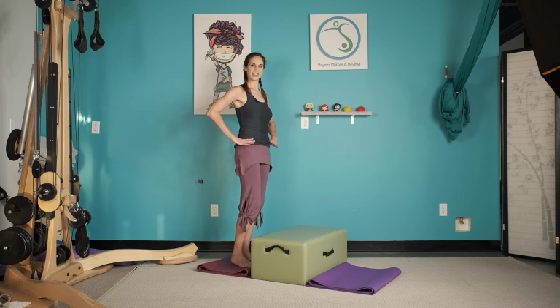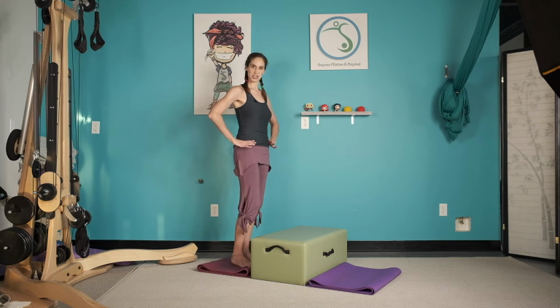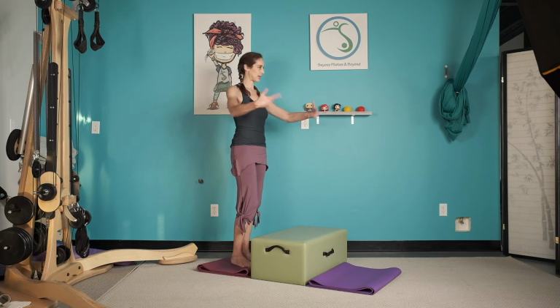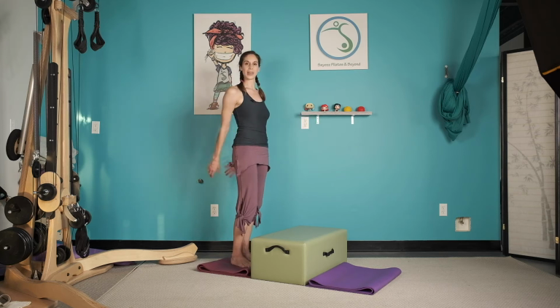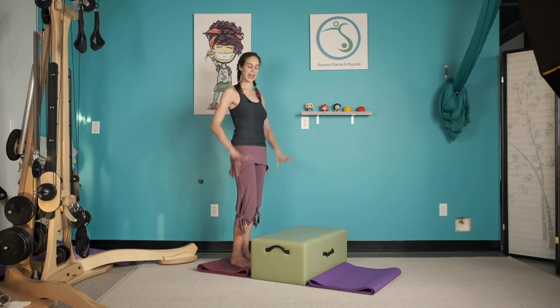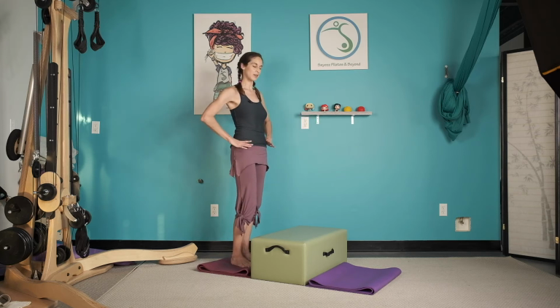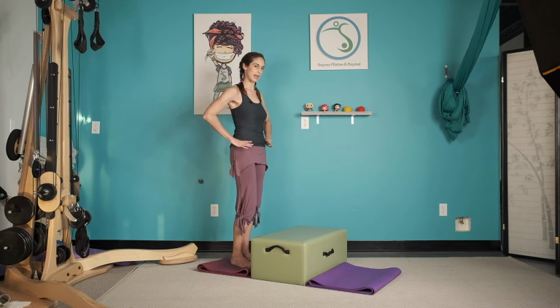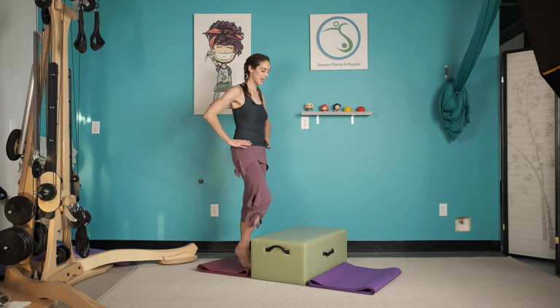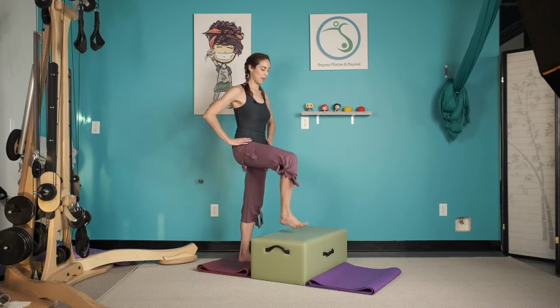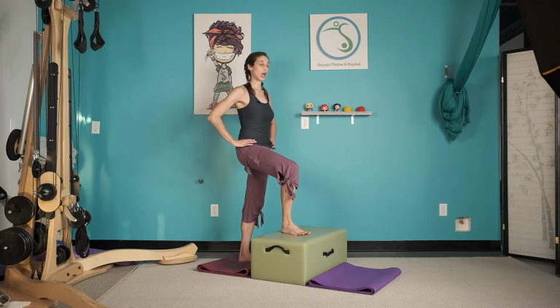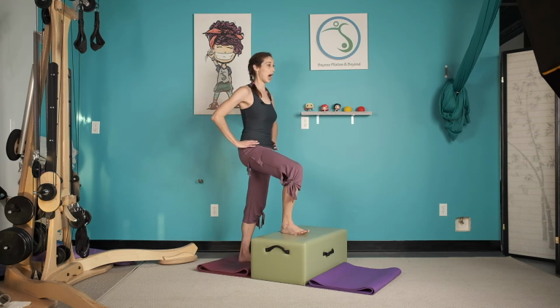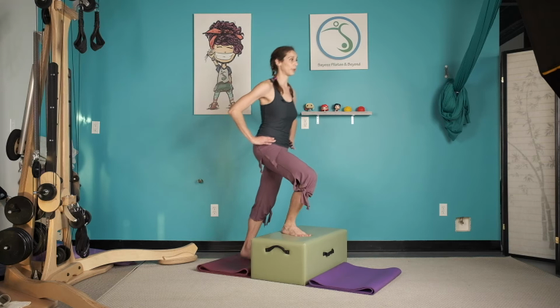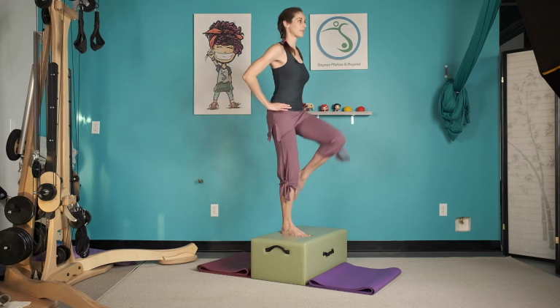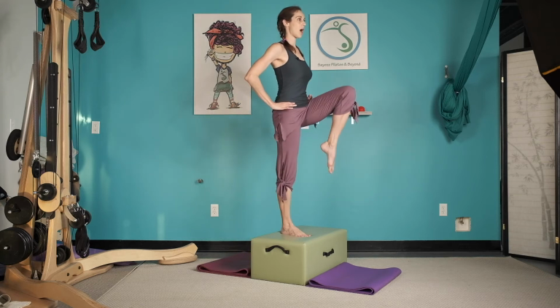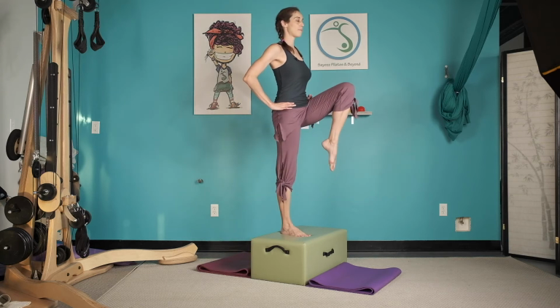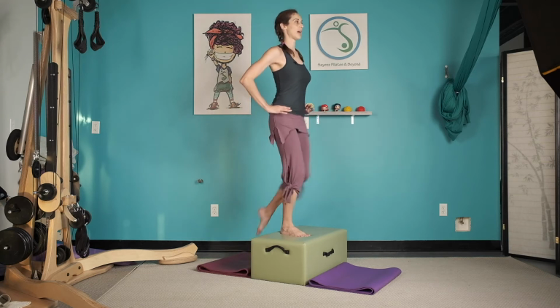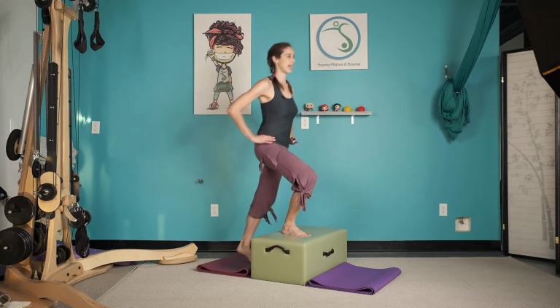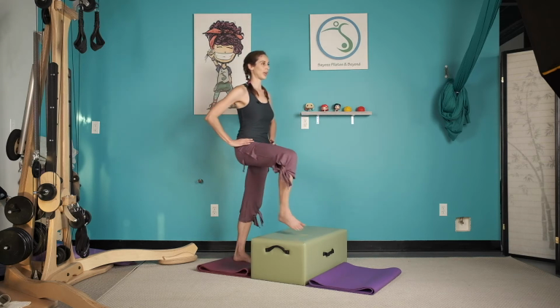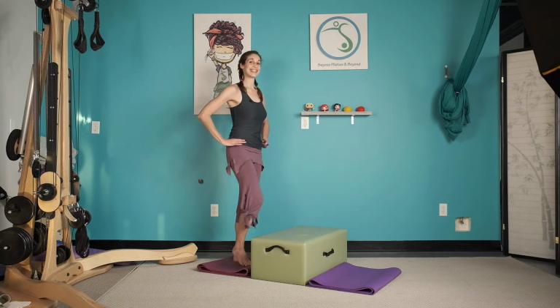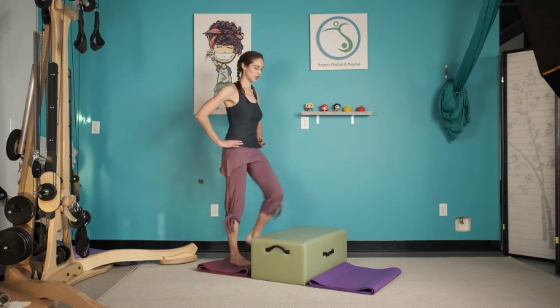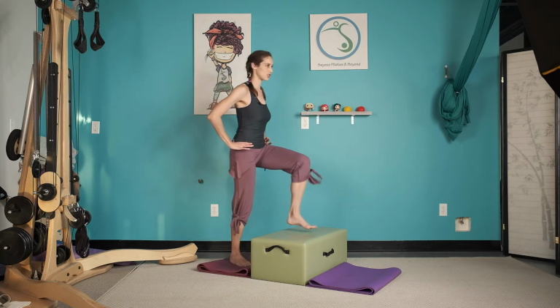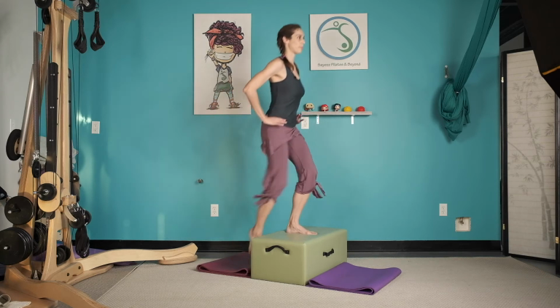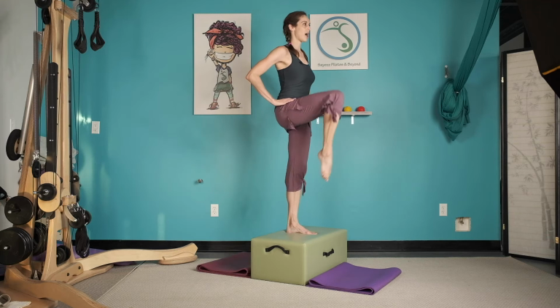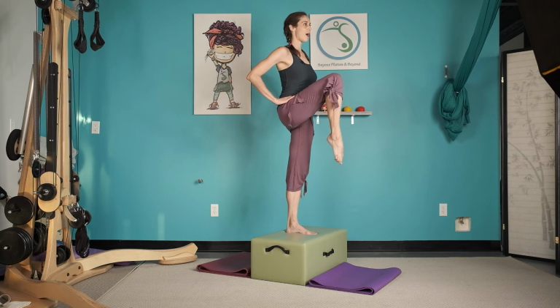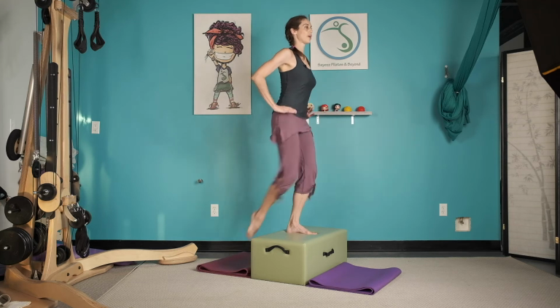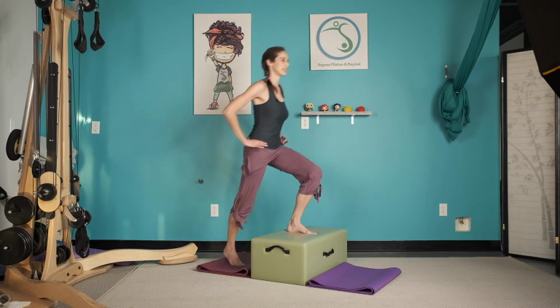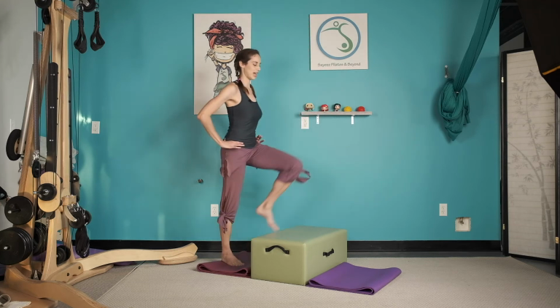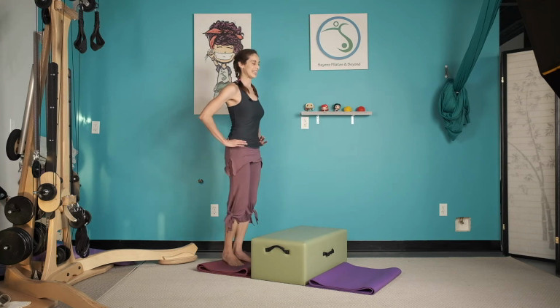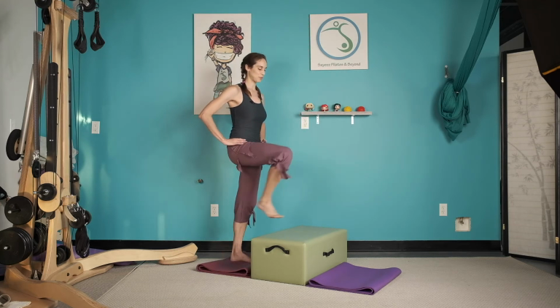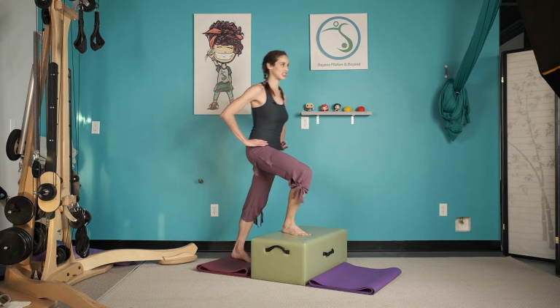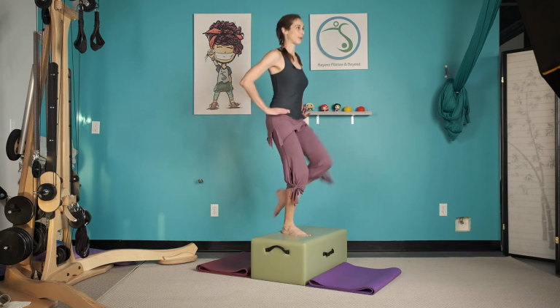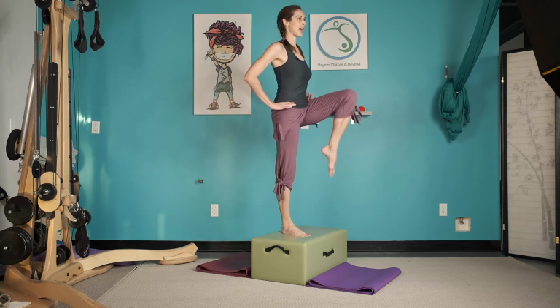Hands can be on your hips, they can be down, they can swing. I'm going to start with mine on my hips. And we're going to go up, up, down, down, switch. Up, up, down, down — push down to rise.